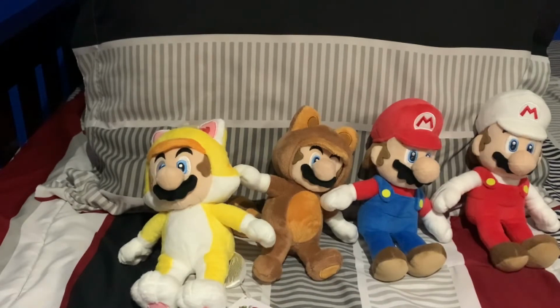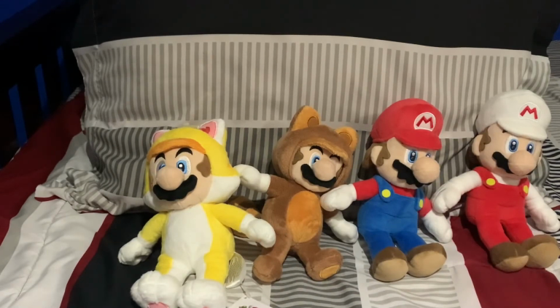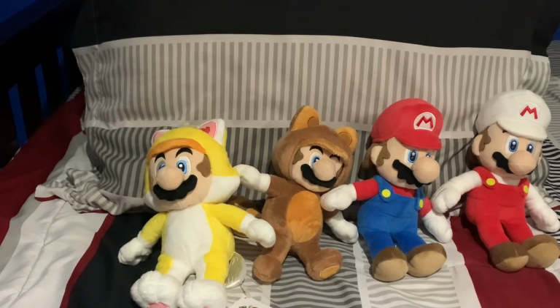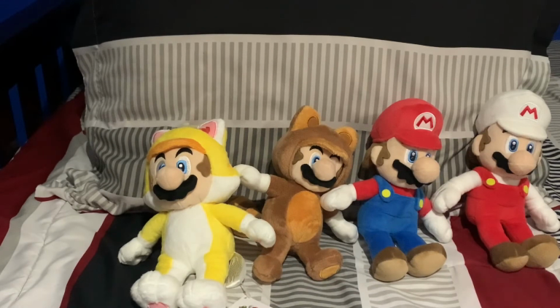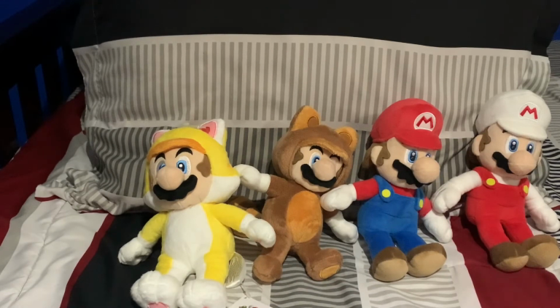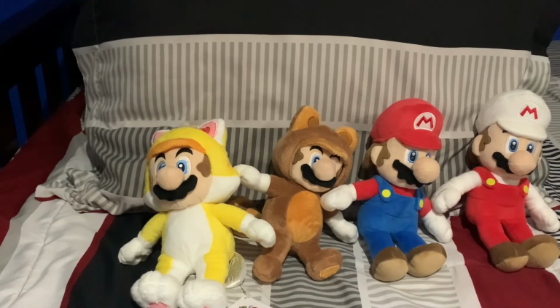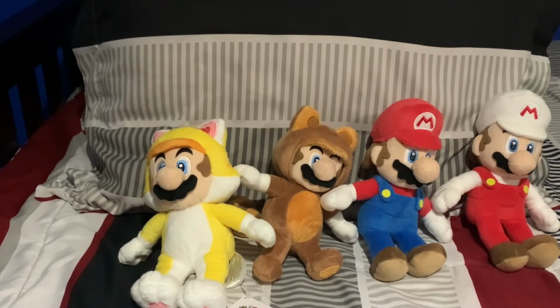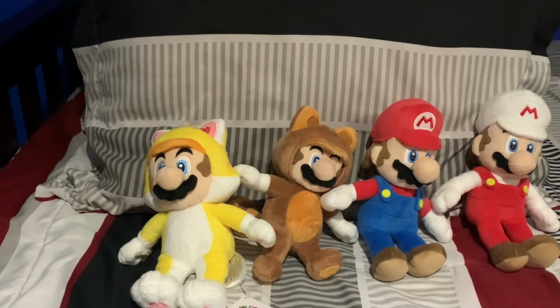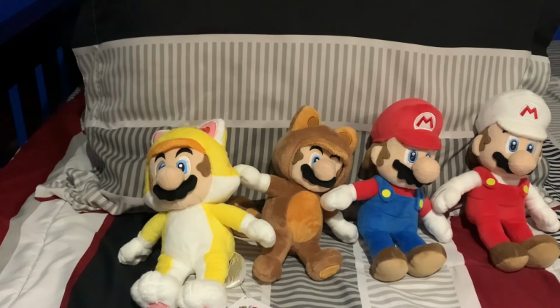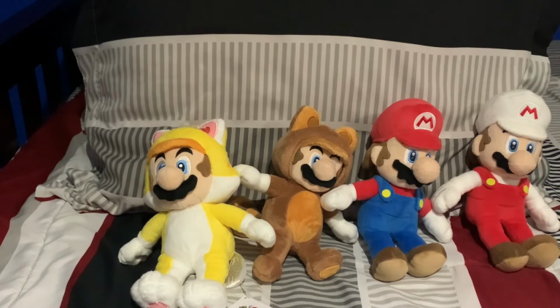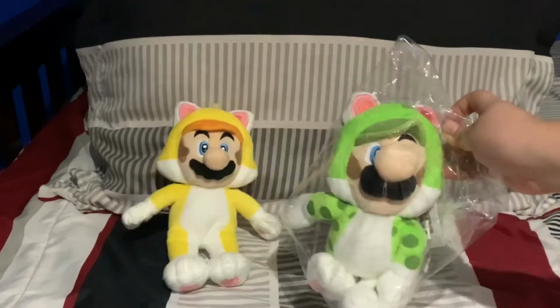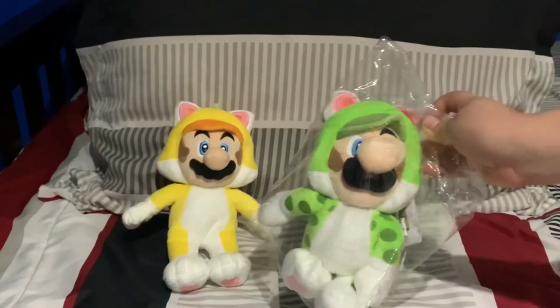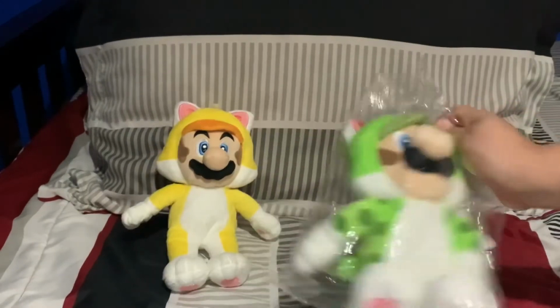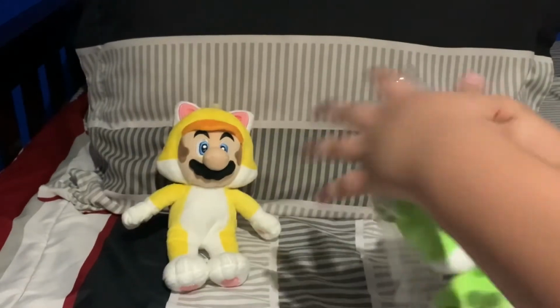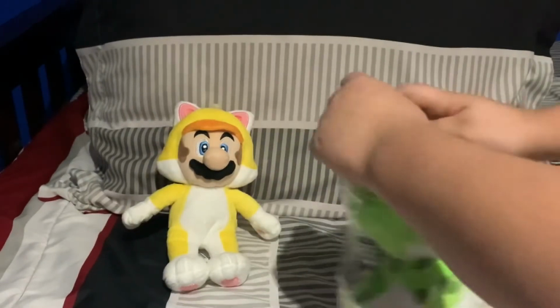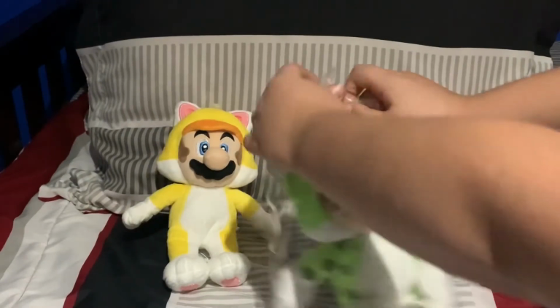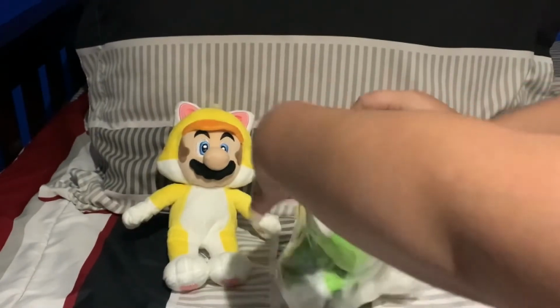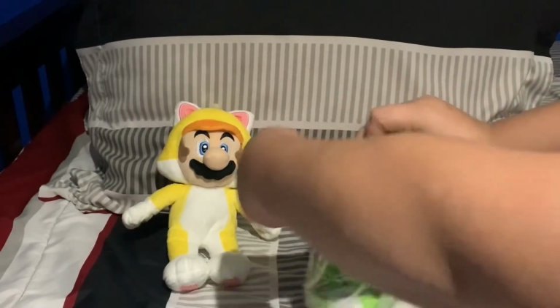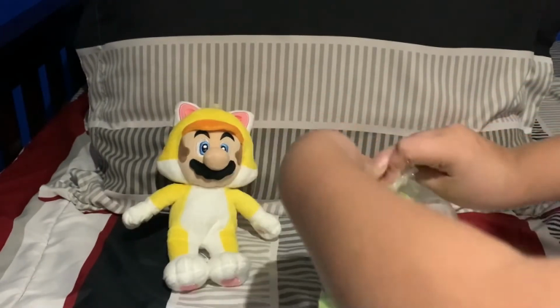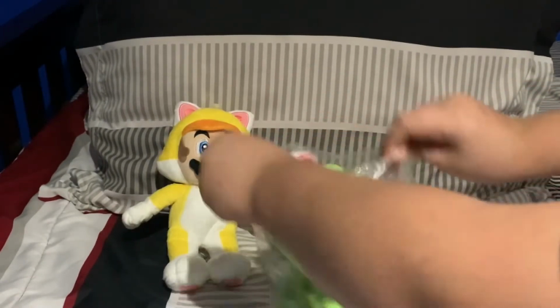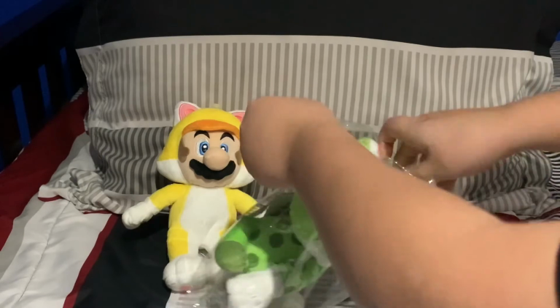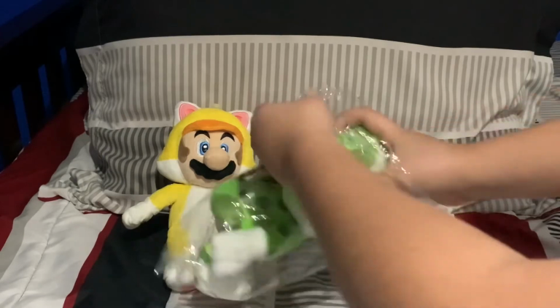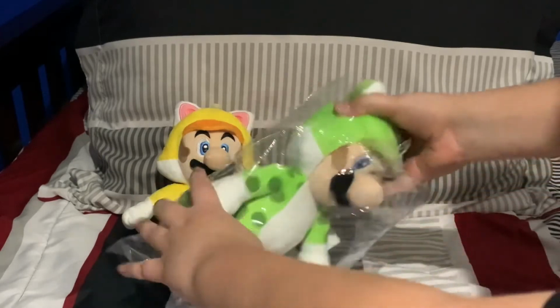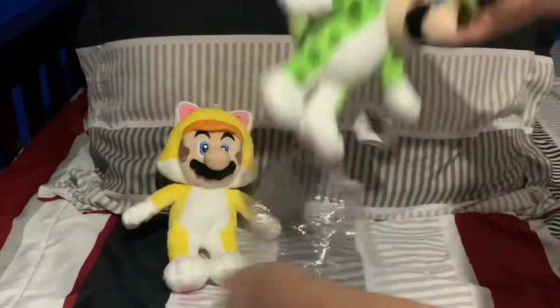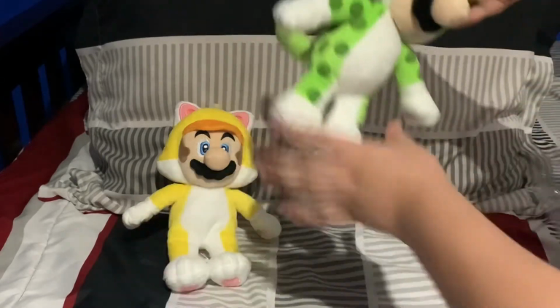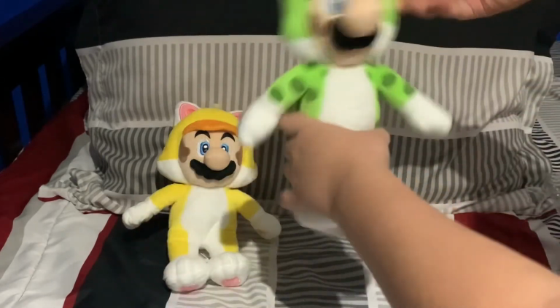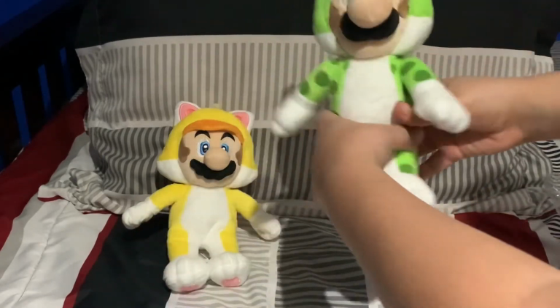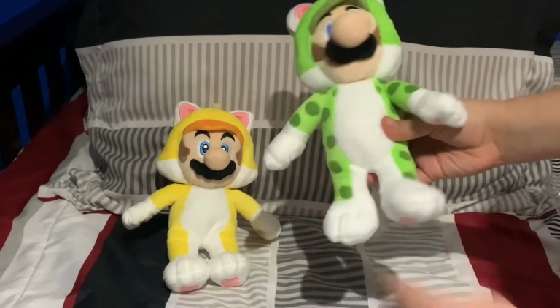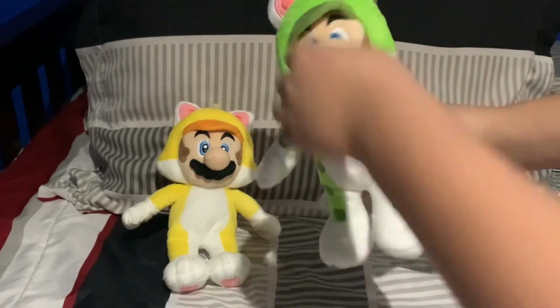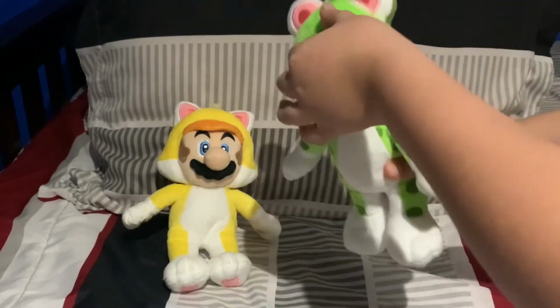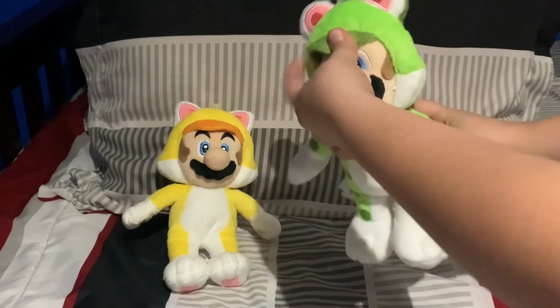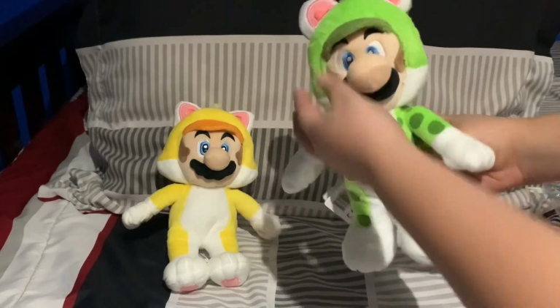I'm going to cut this and then I'll get my Cat Luigi to unbox. Alright guys, we're back with Luigi, and this is actually really cool — I like him.